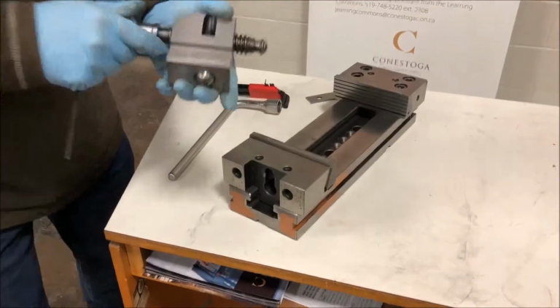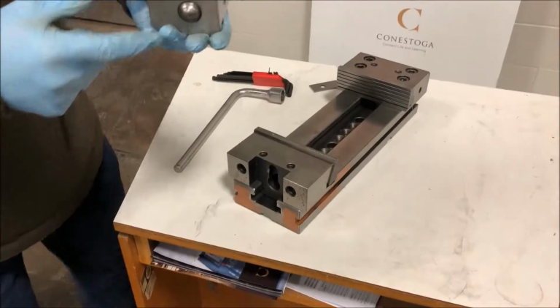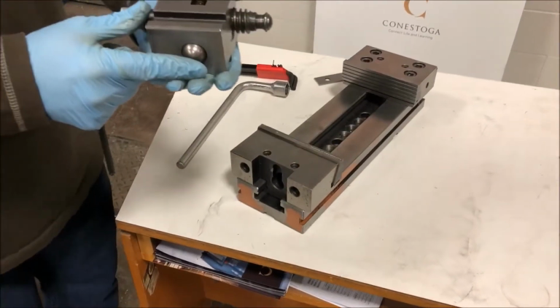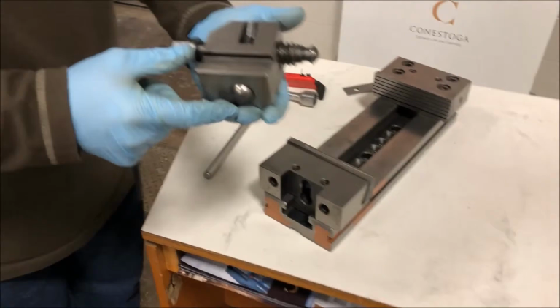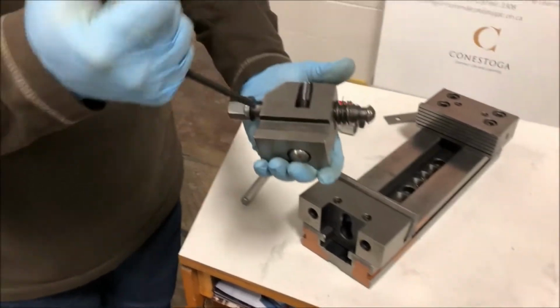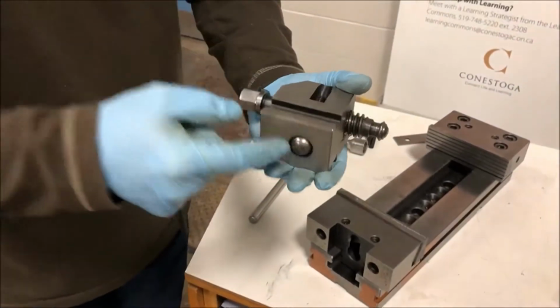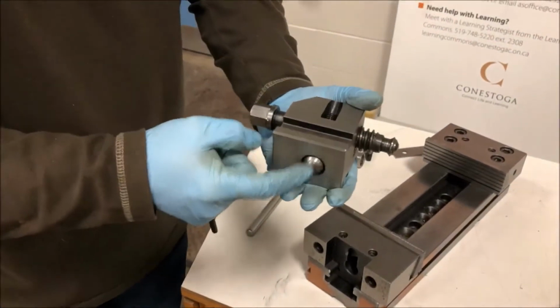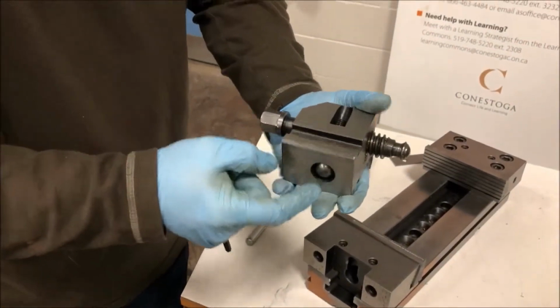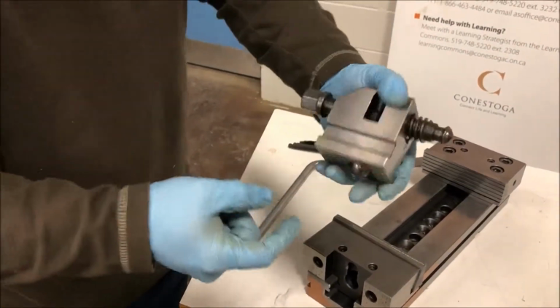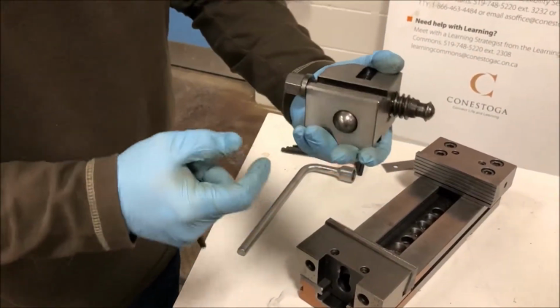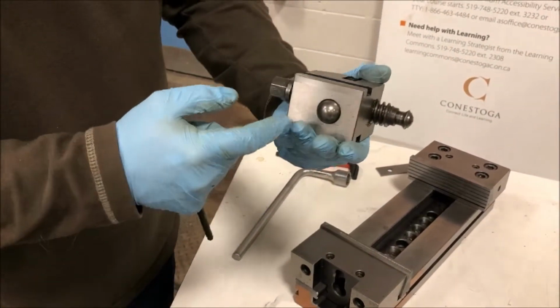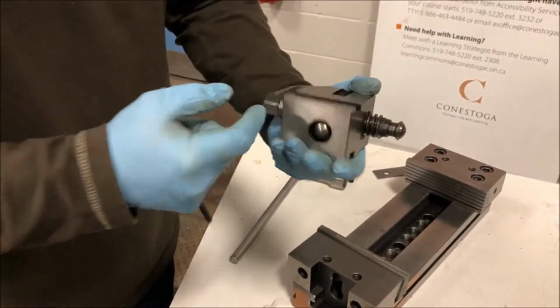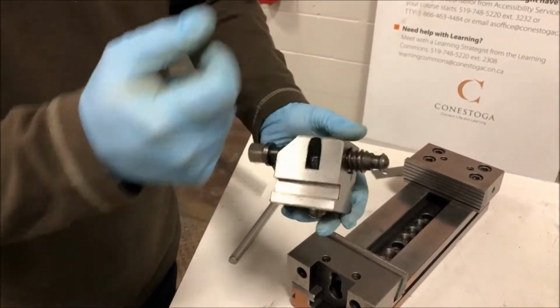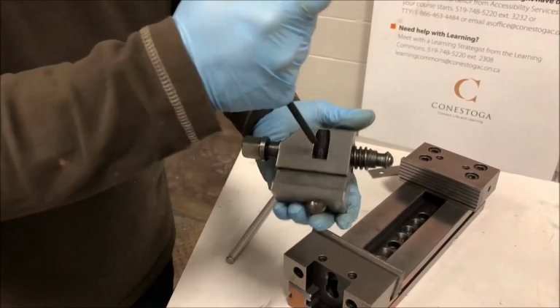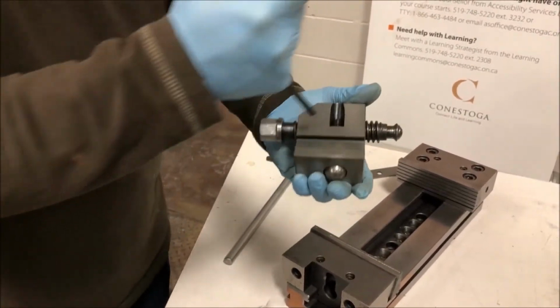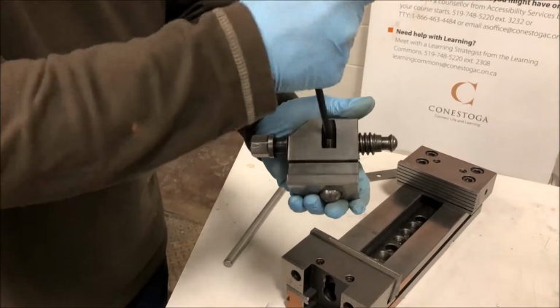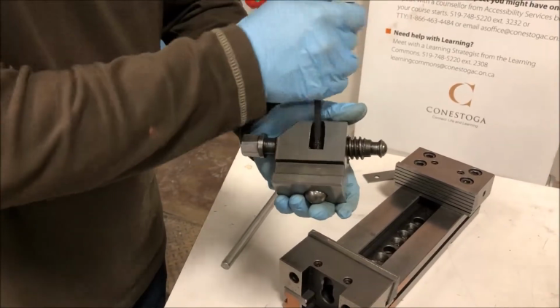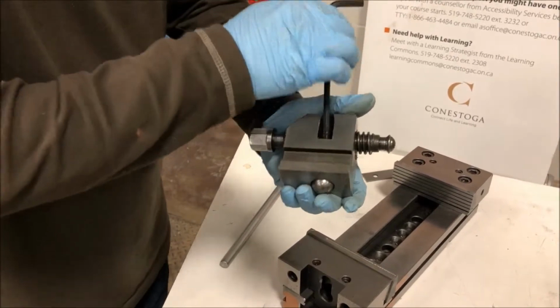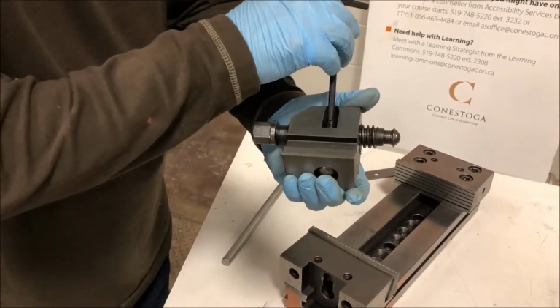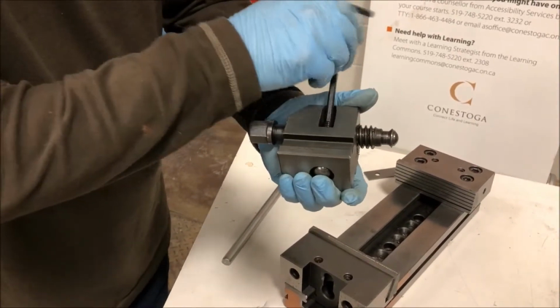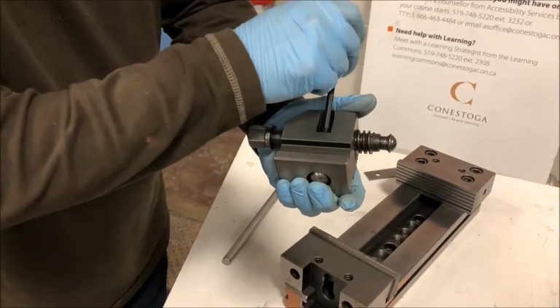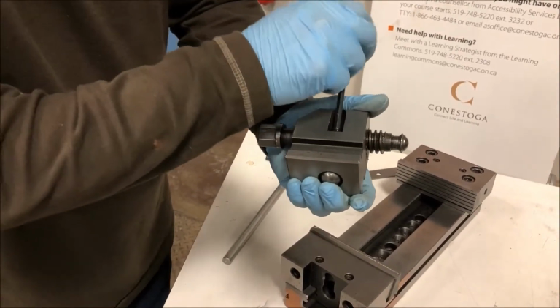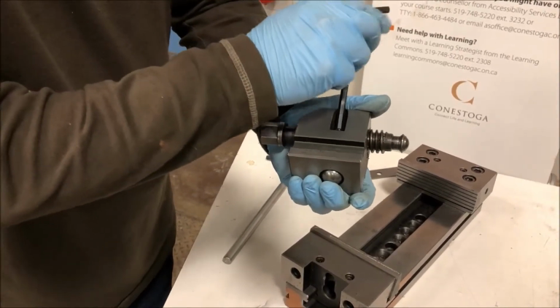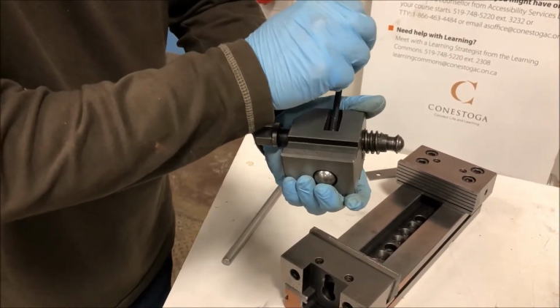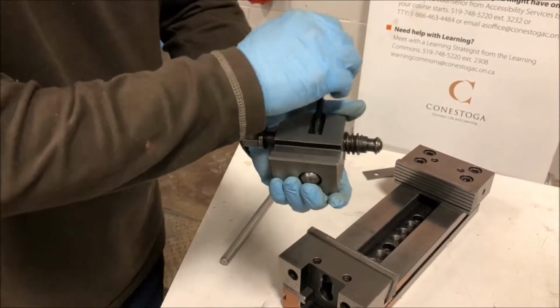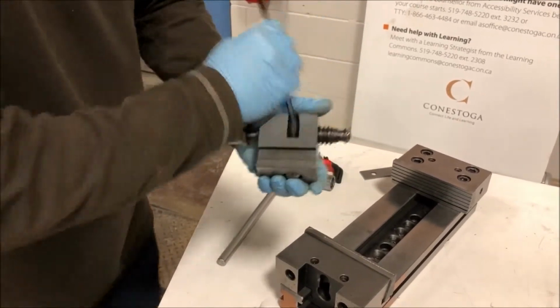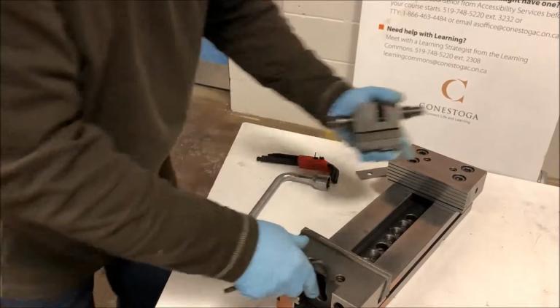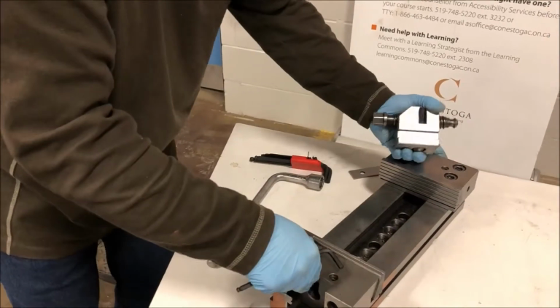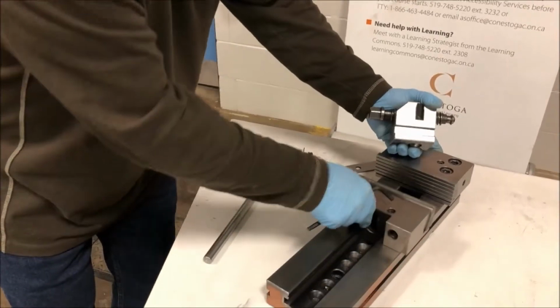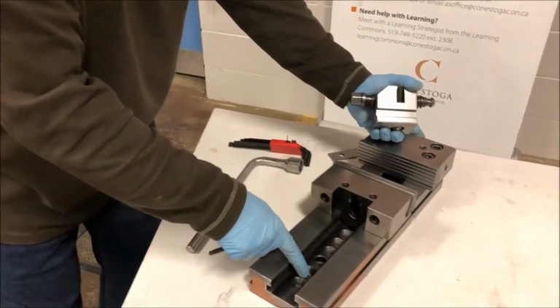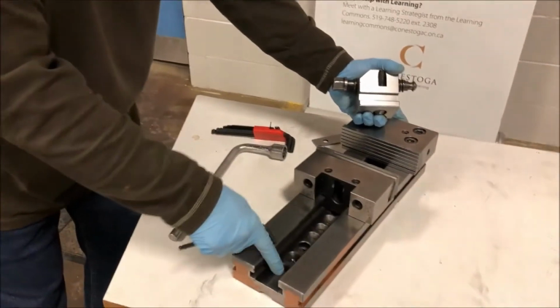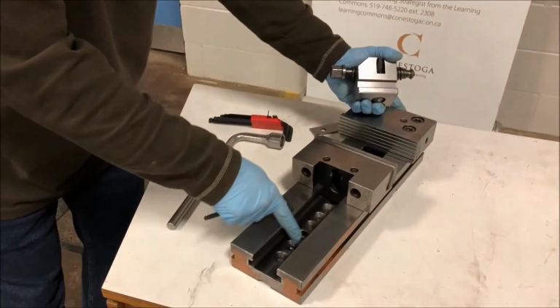Now if we take a look here at how this works — there's a ball bearing here that won't come out. We turn this 6mm wrench down and it forces the ball bearing down into one of these slots. That's basically how this piece works.